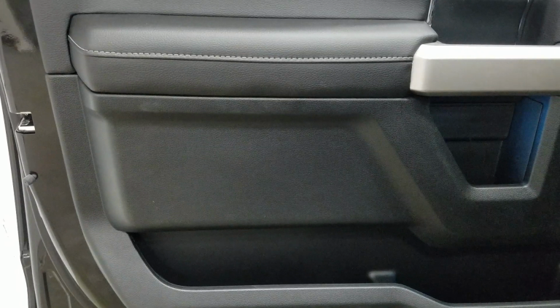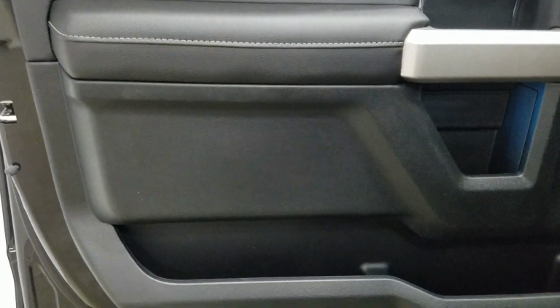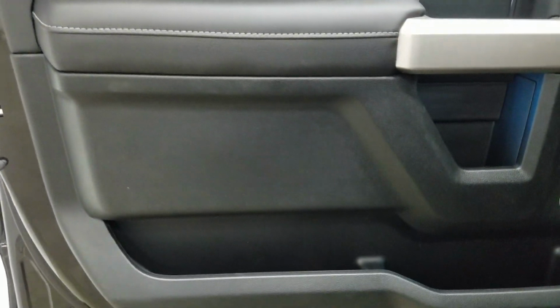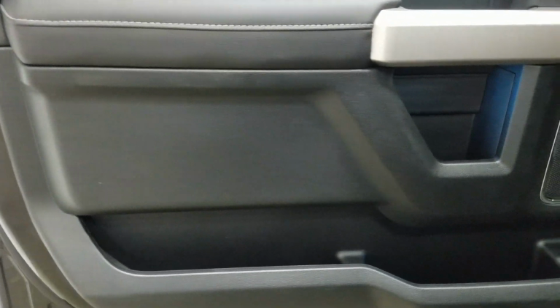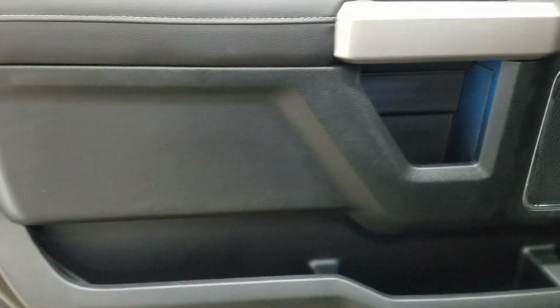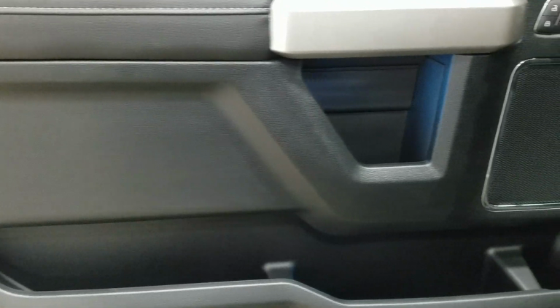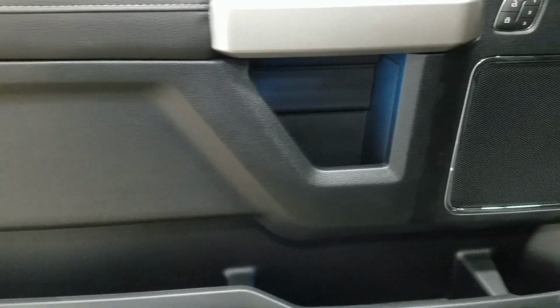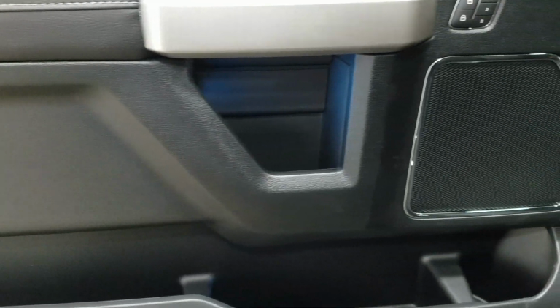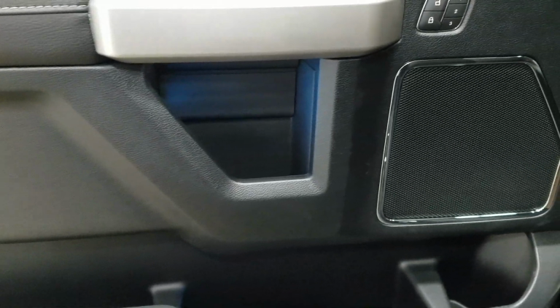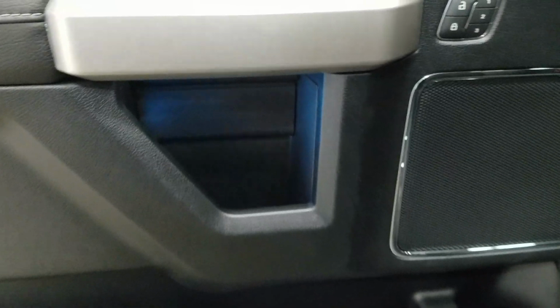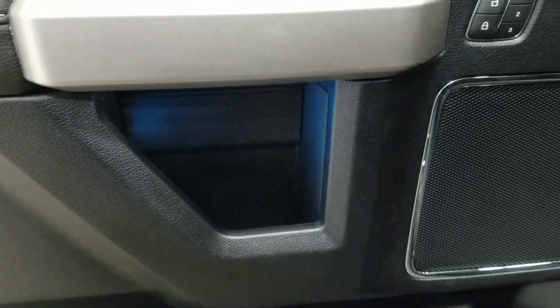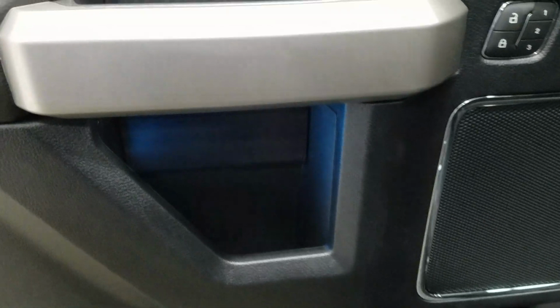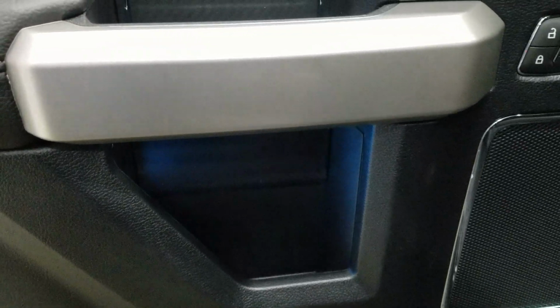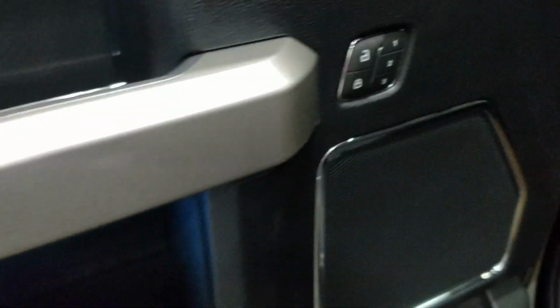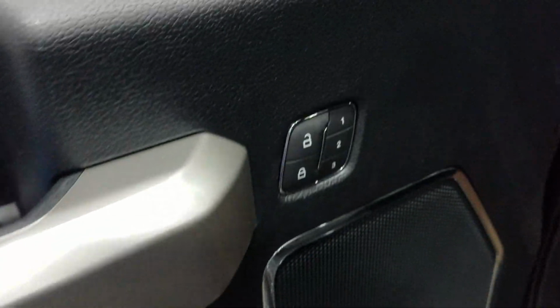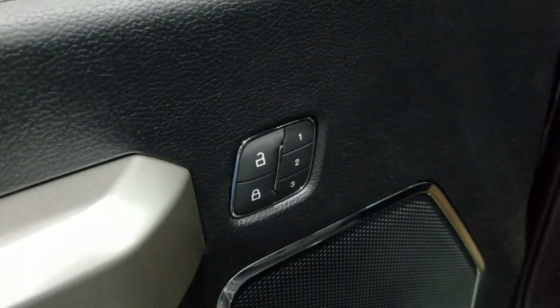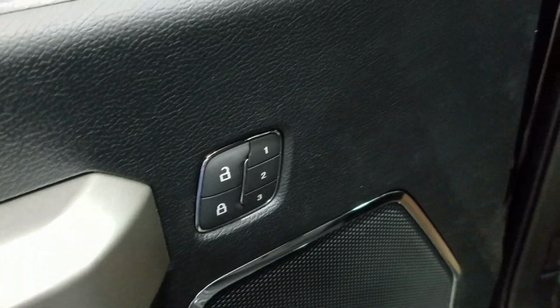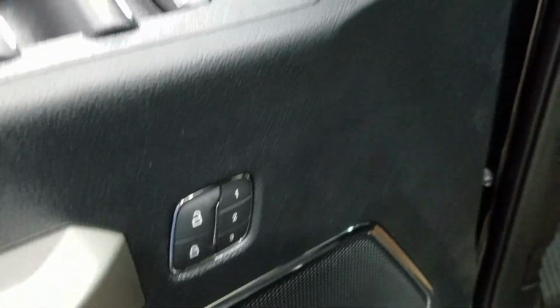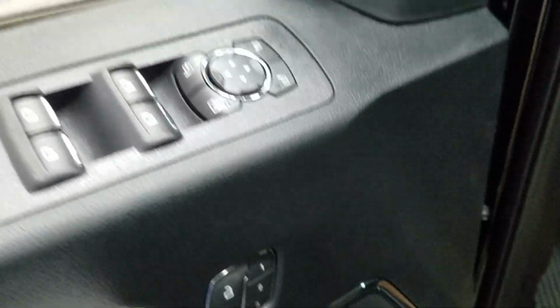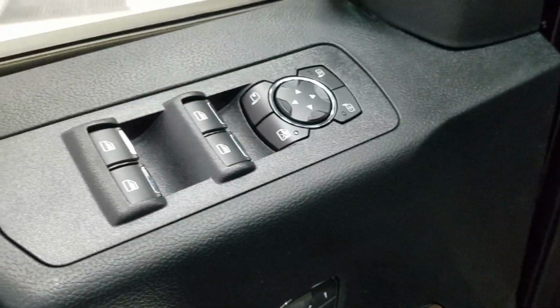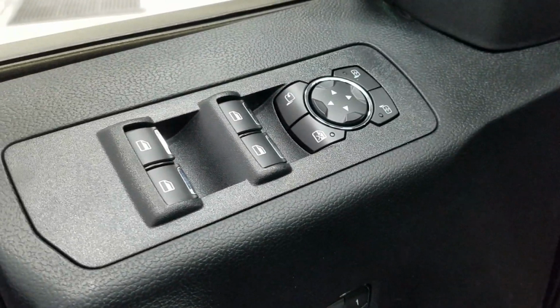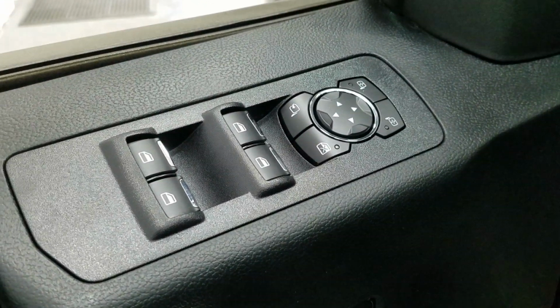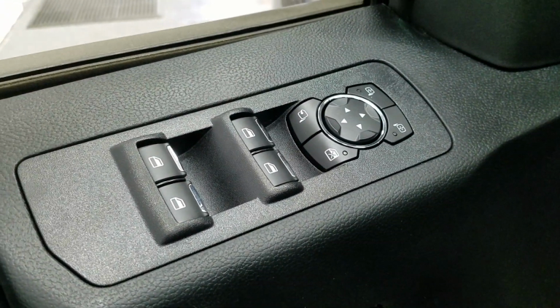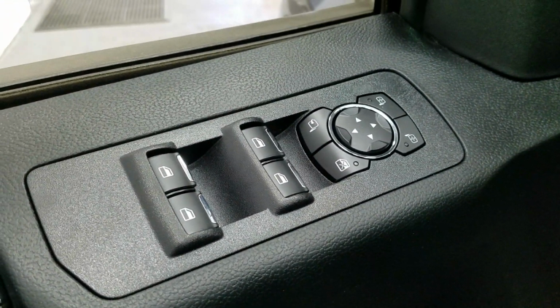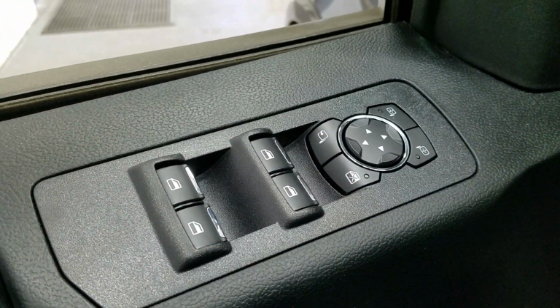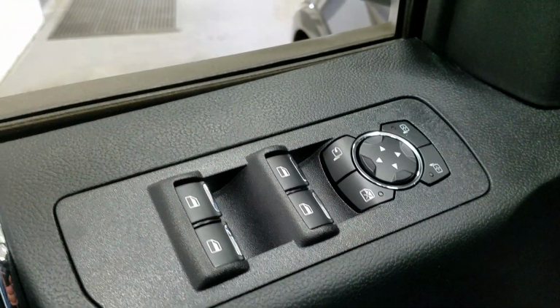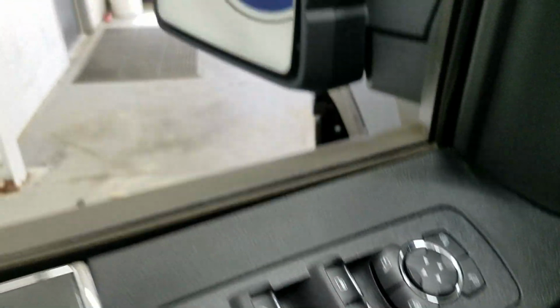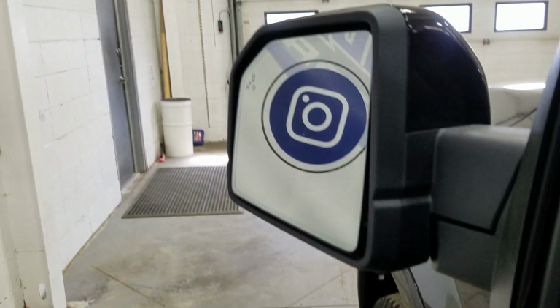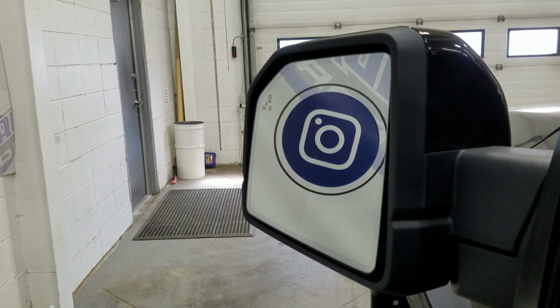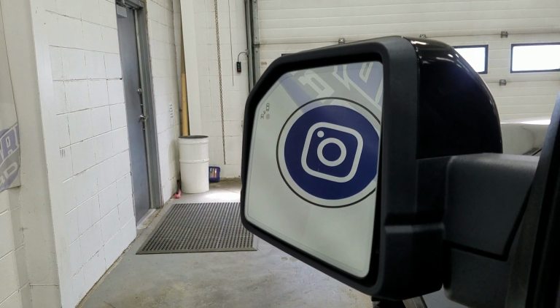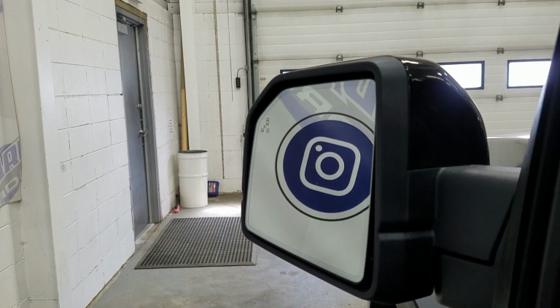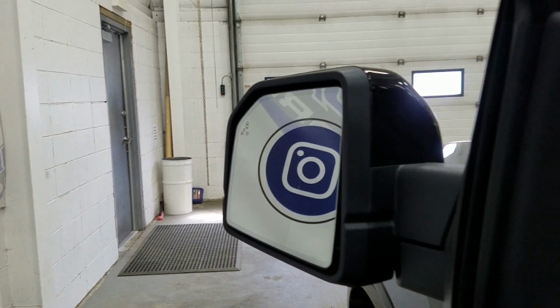At the interior we have loads of driver-friendly features including tons of door storage as well as ambient lighting, power locks and memory seating for the driver. We also have our power windows with power adjustable and foldable mirrors, as well as our blind spot information system.